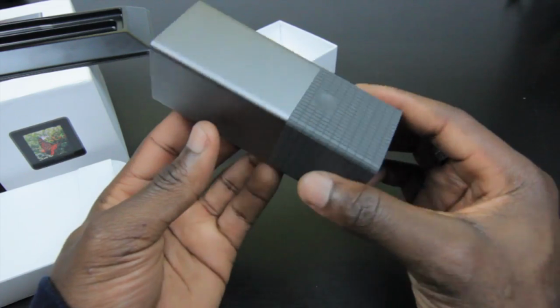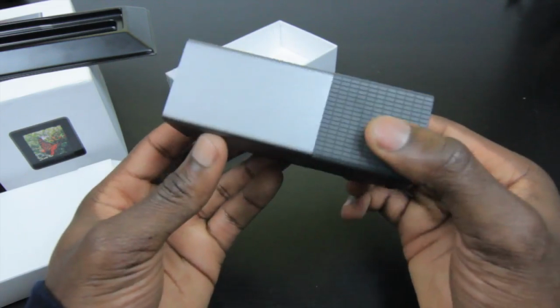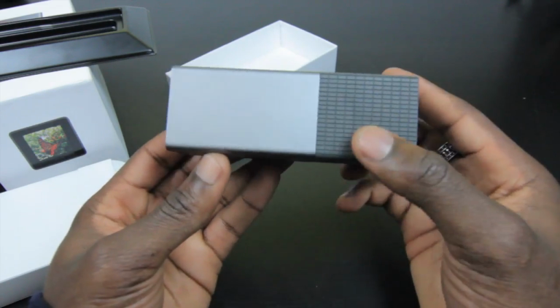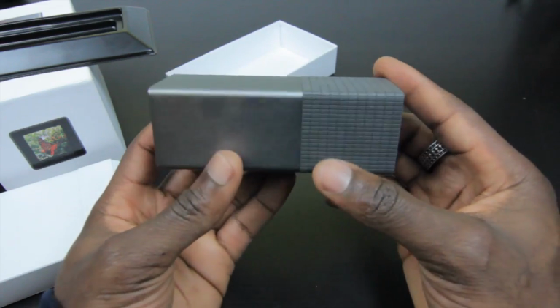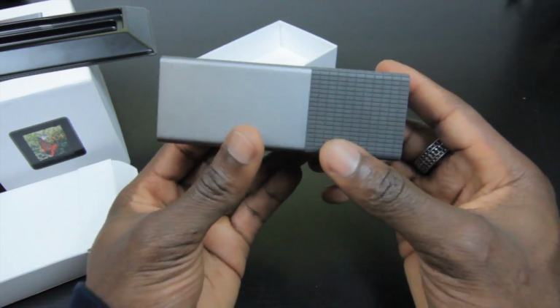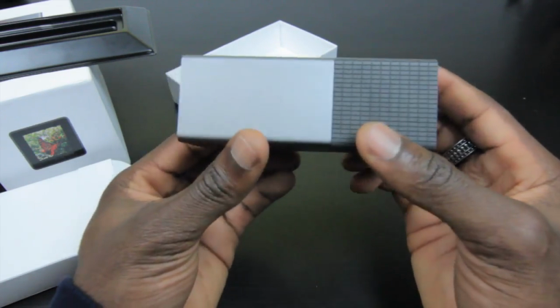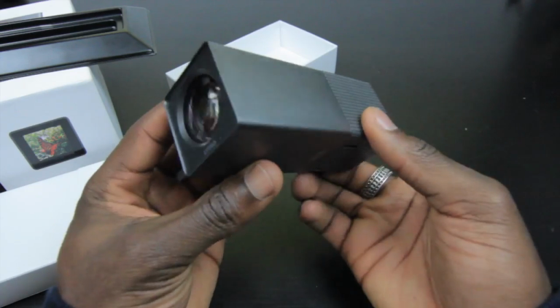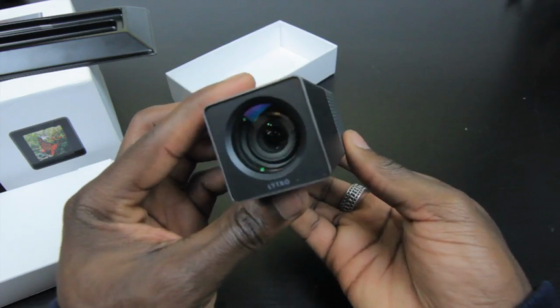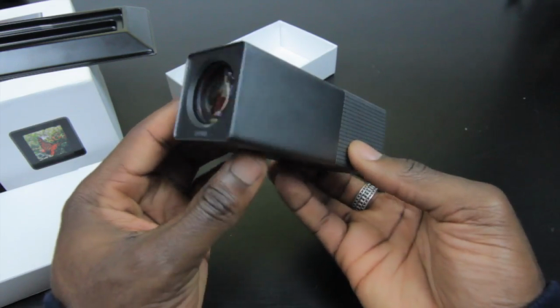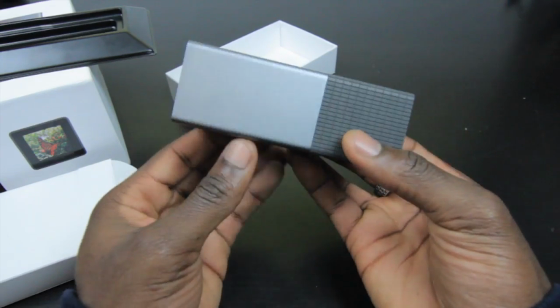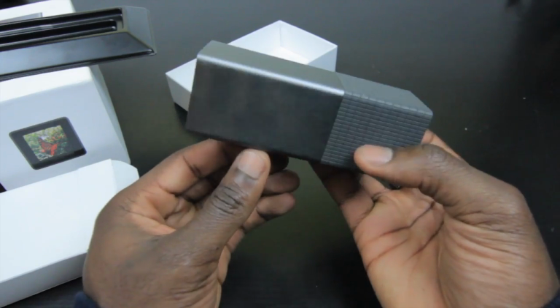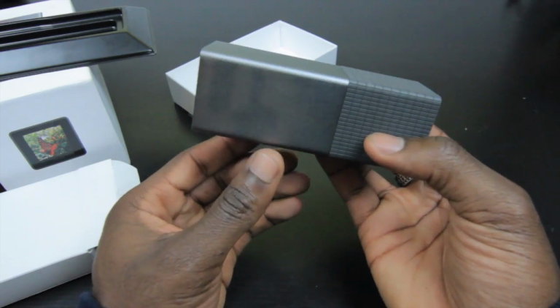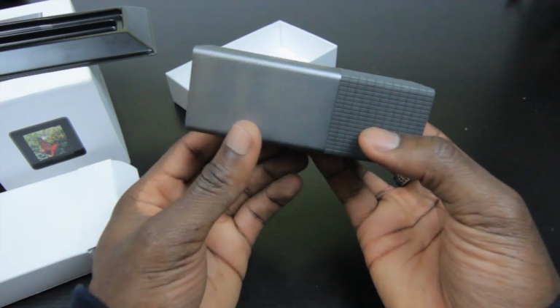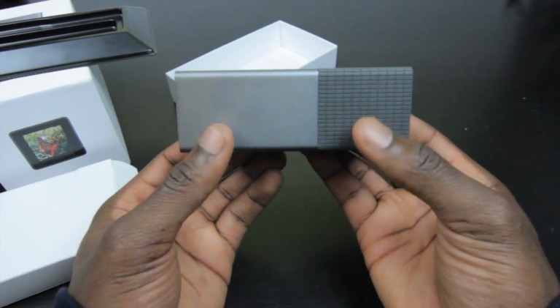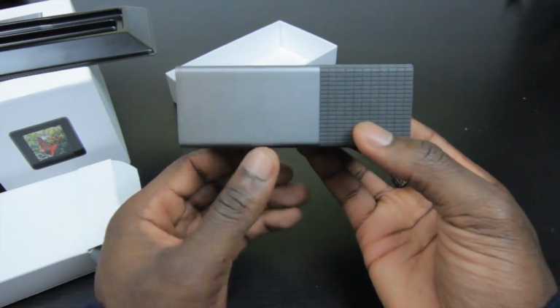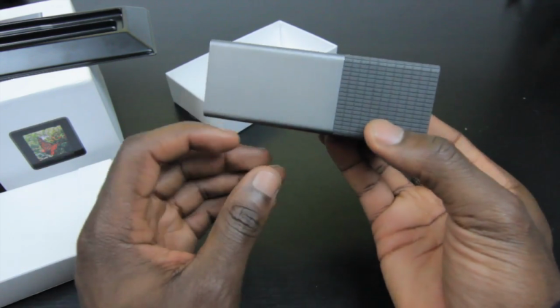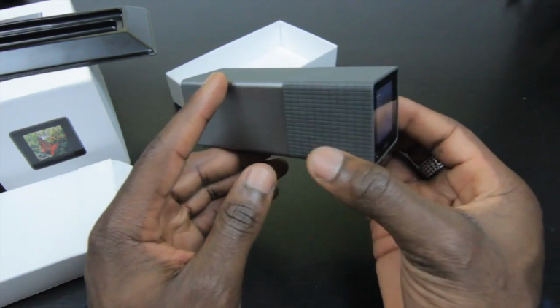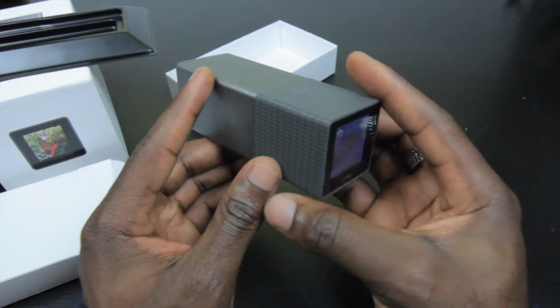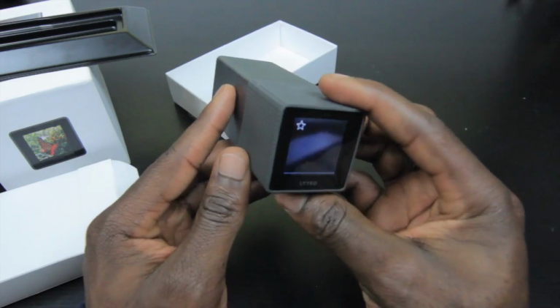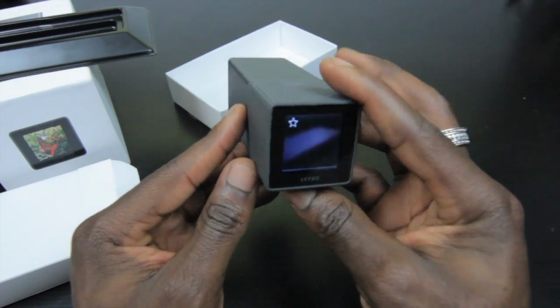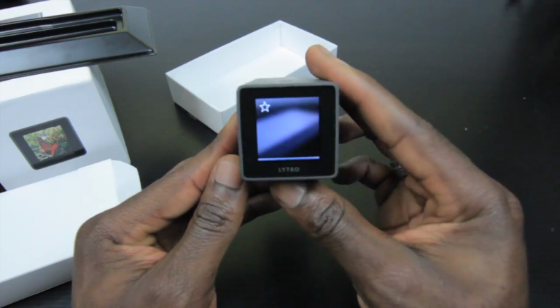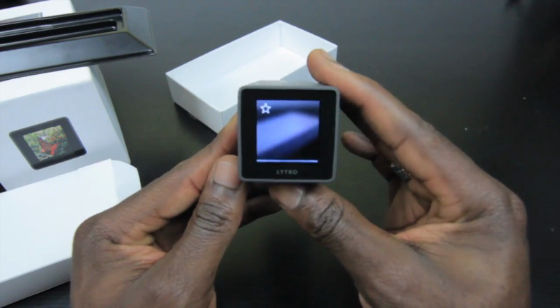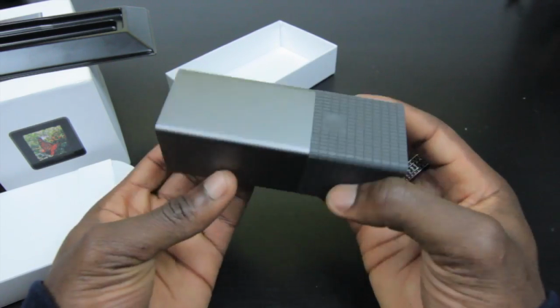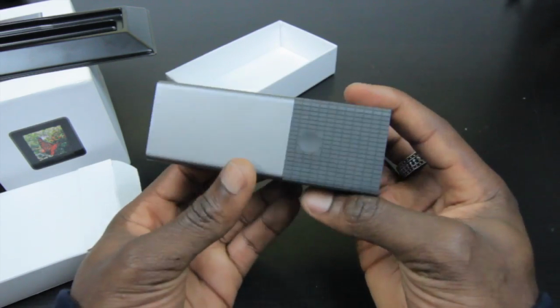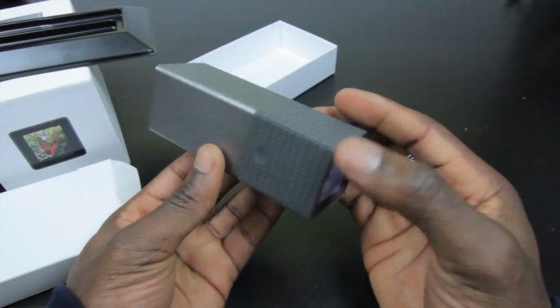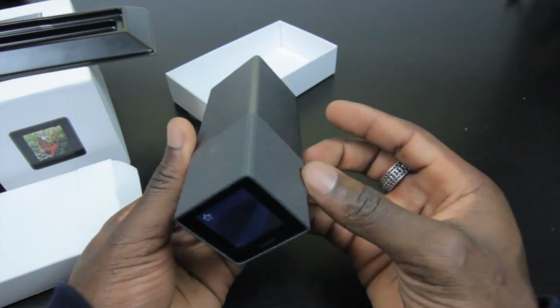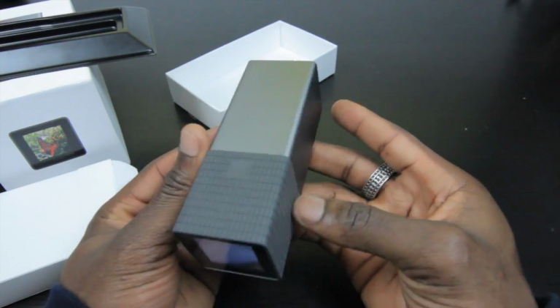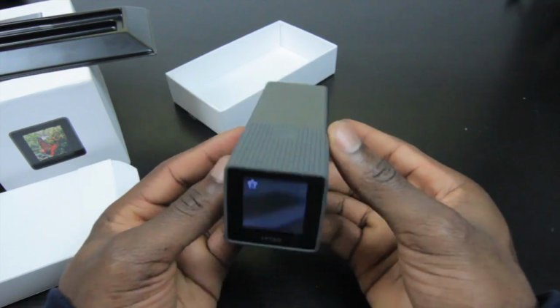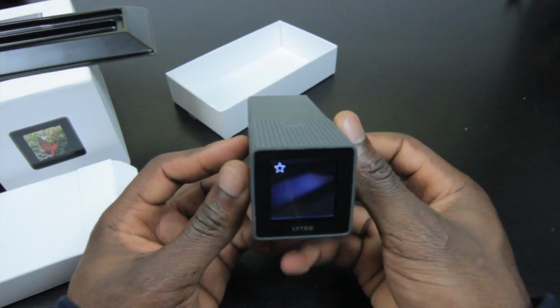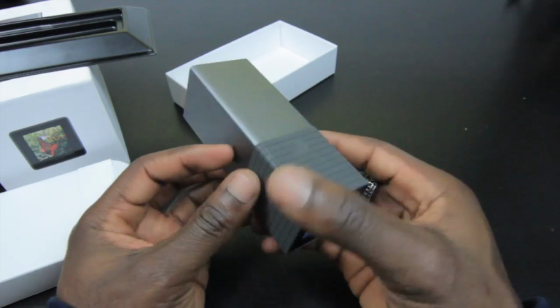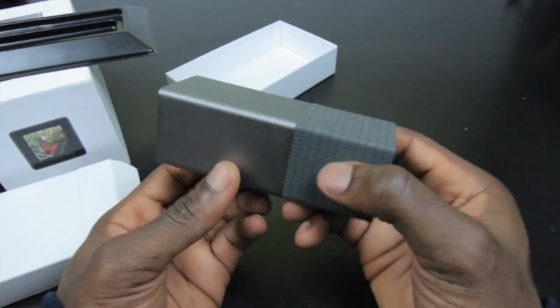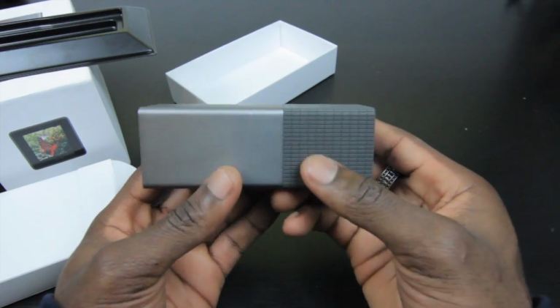This will set you back $499 for the 16GB version, or you can pick up the 8GB version for $399 from Lytro's website — link will be in the description. It's also available in five colors, so if you prefer a different color you can always buy it in one.